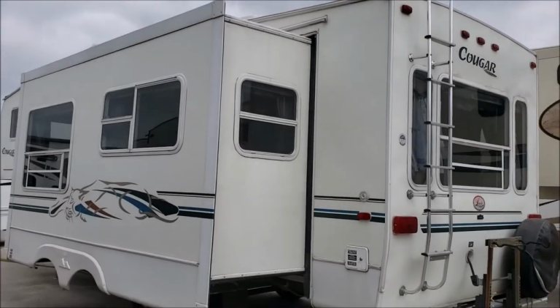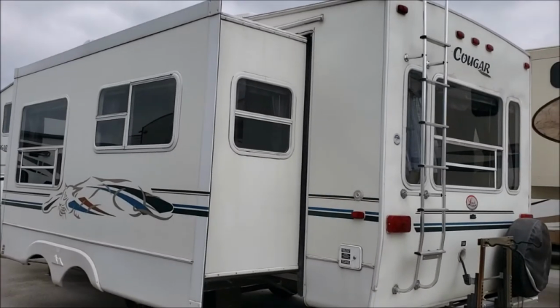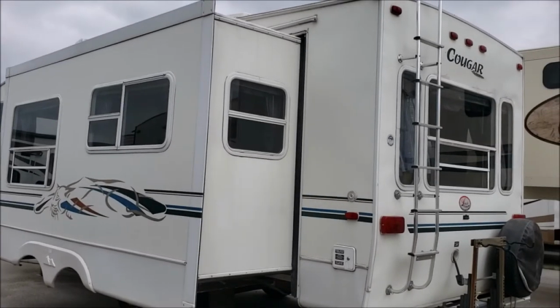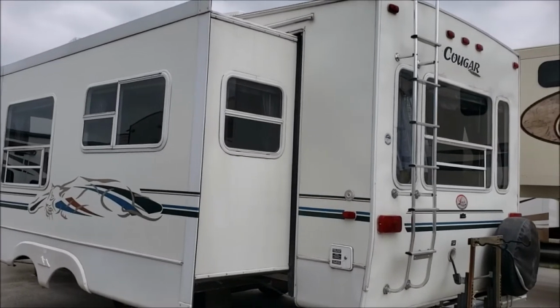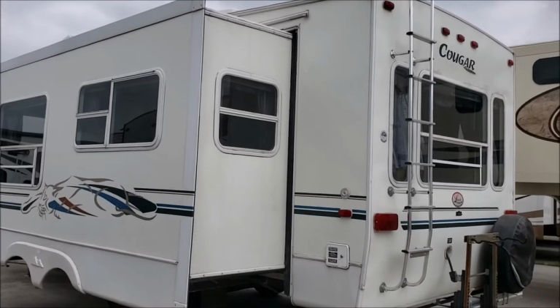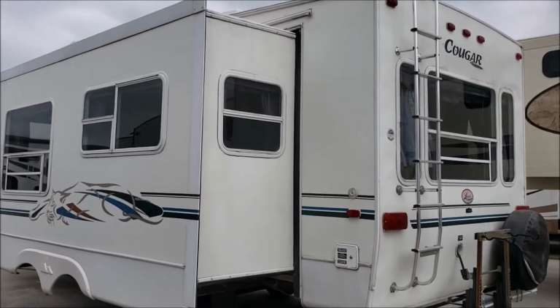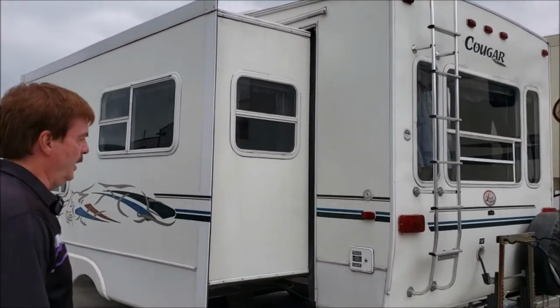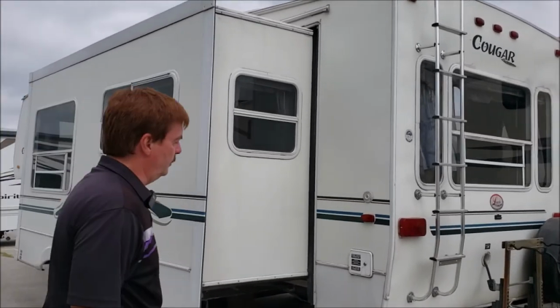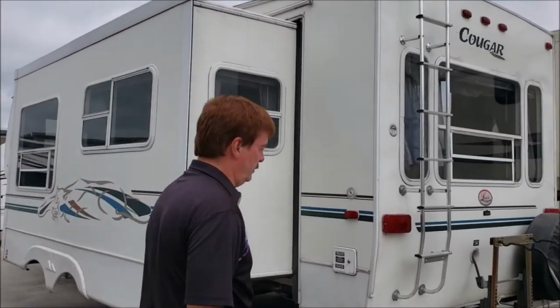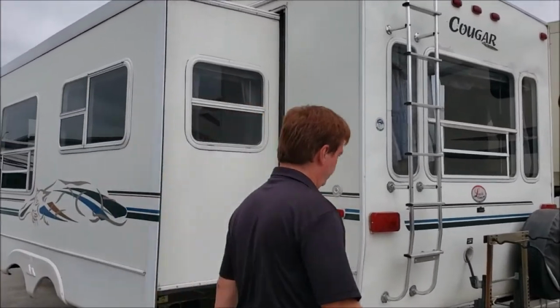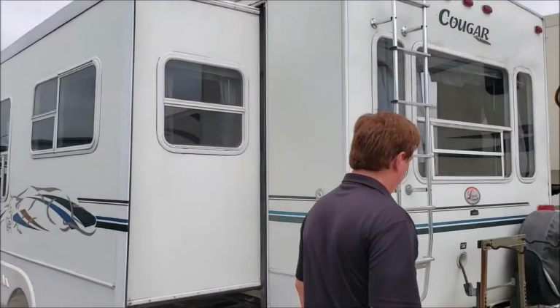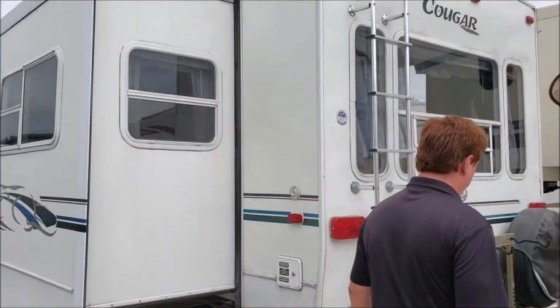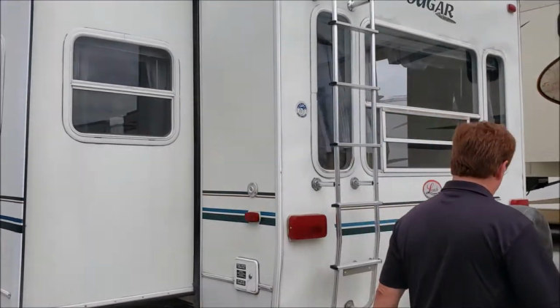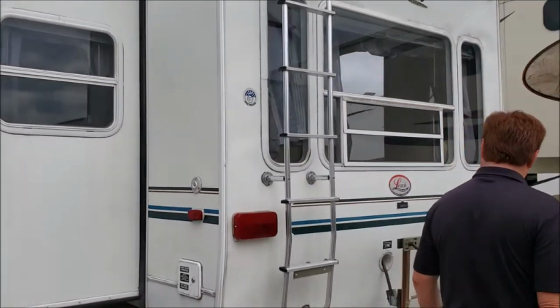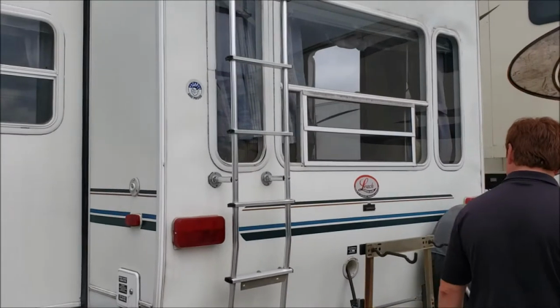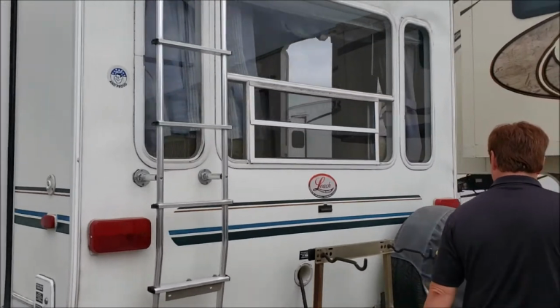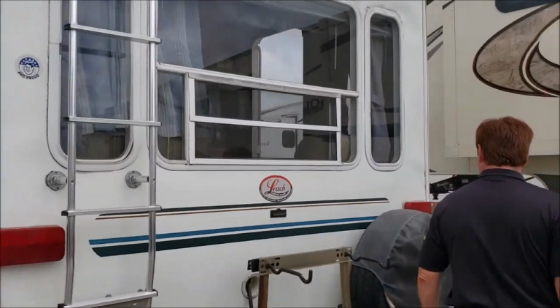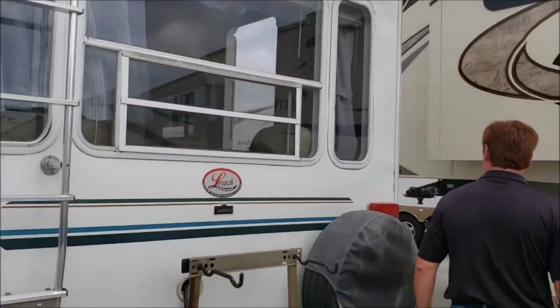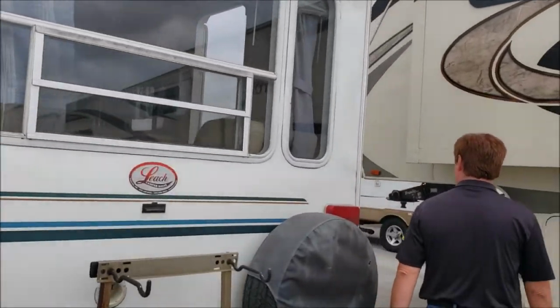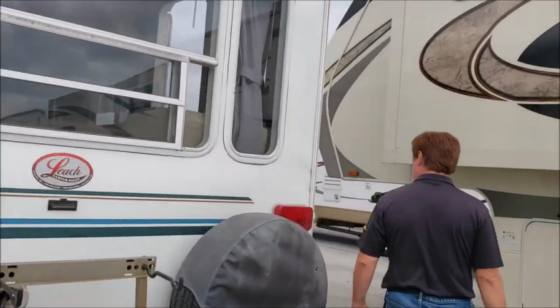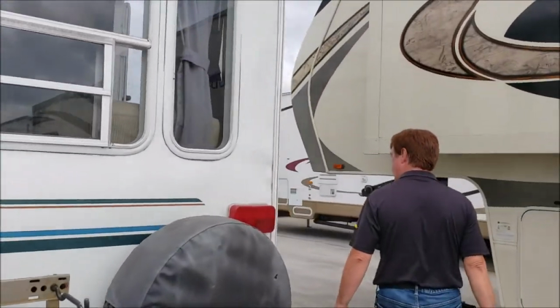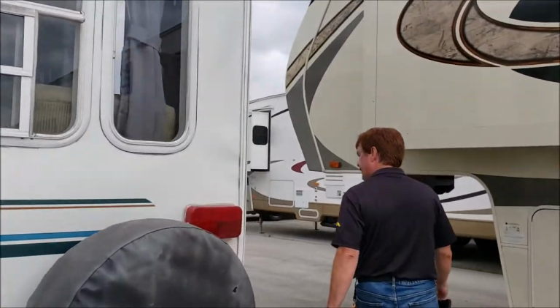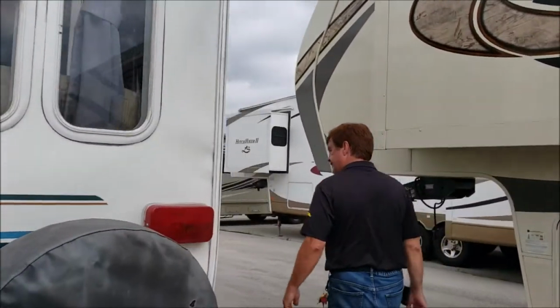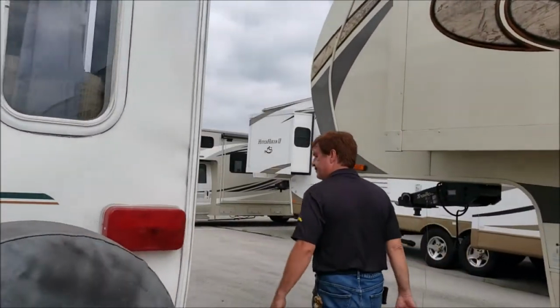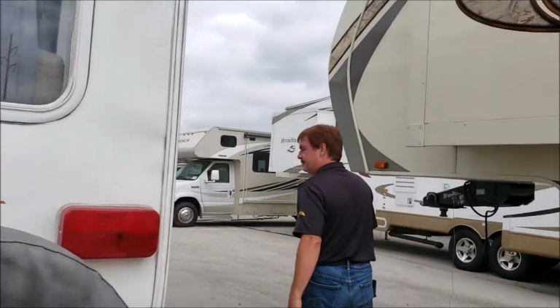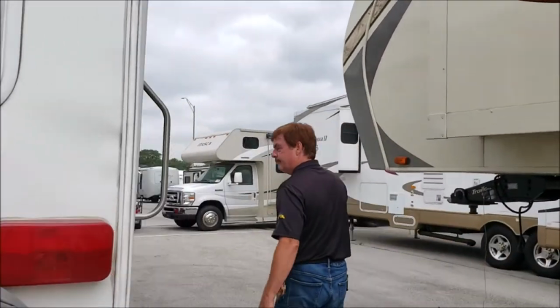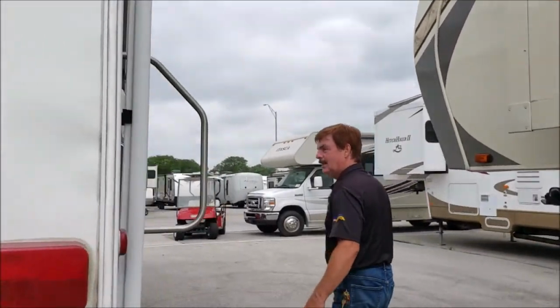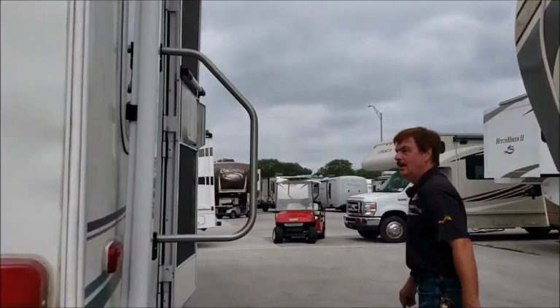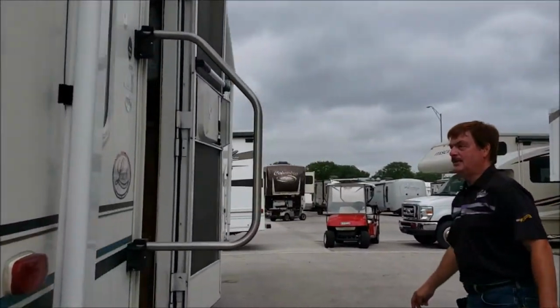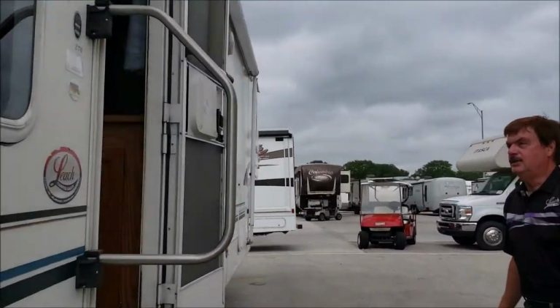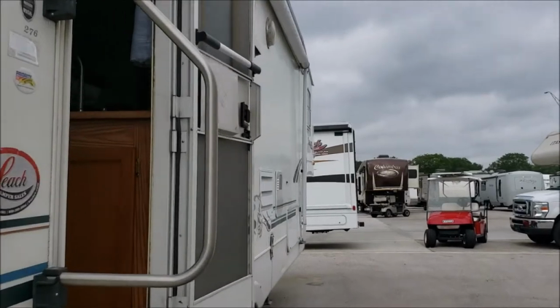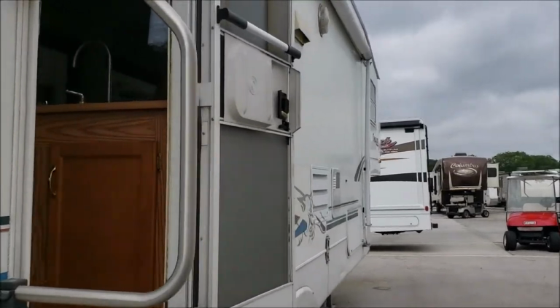Come on in folks, we'll show you the inside. 30 amp service. Has nice neutral colors.